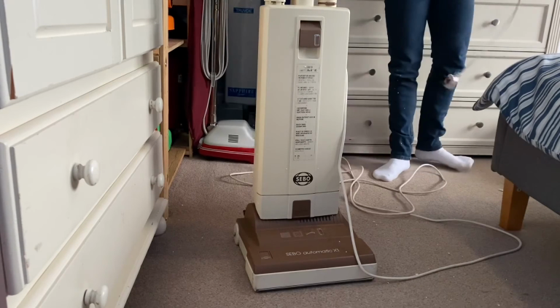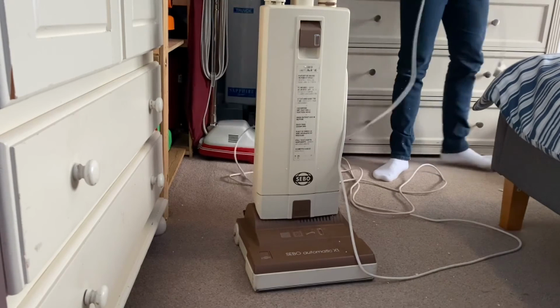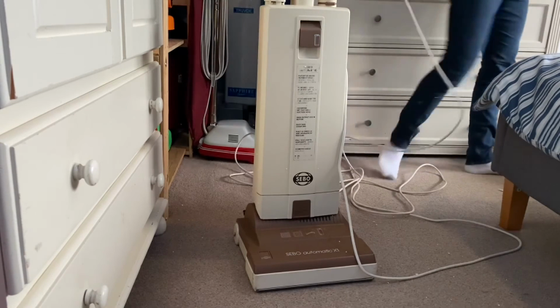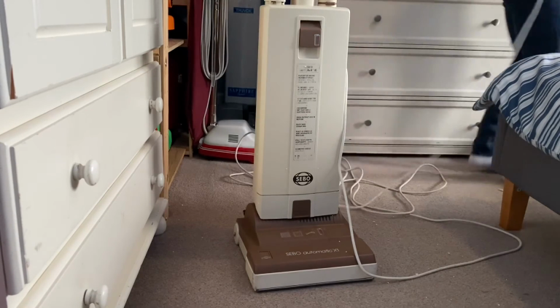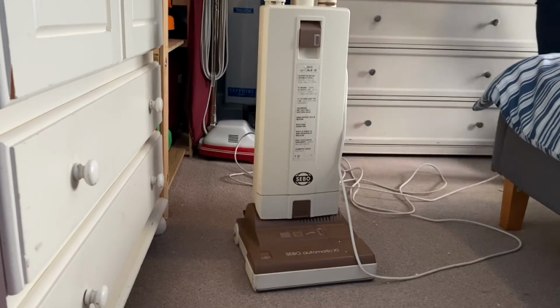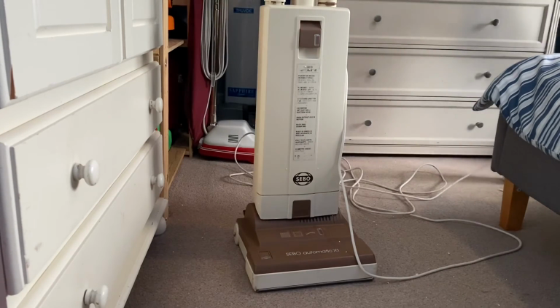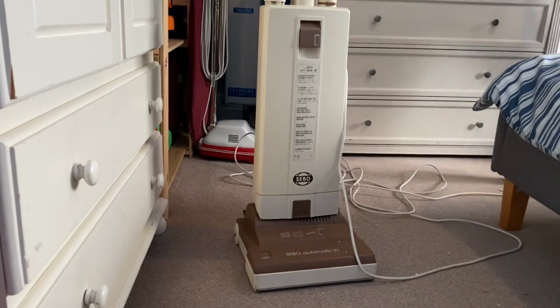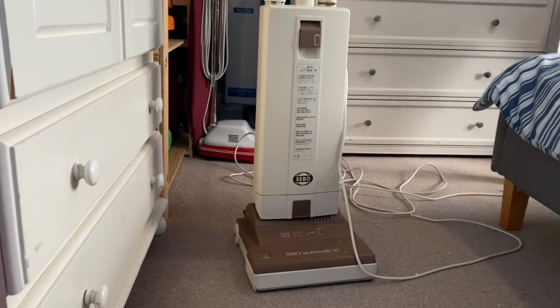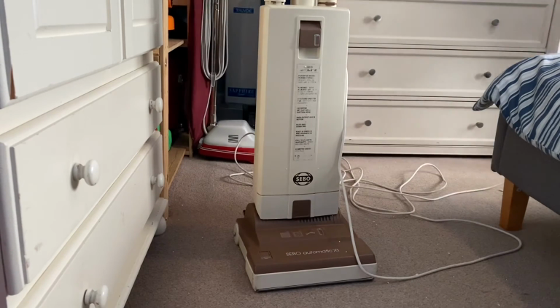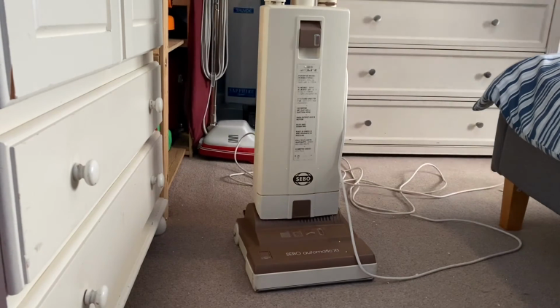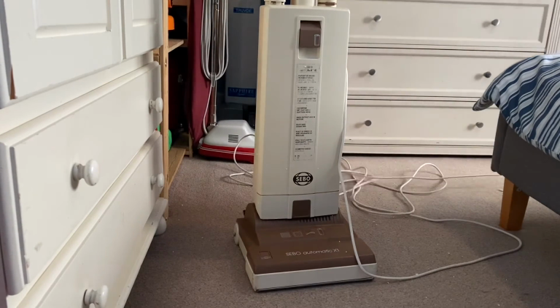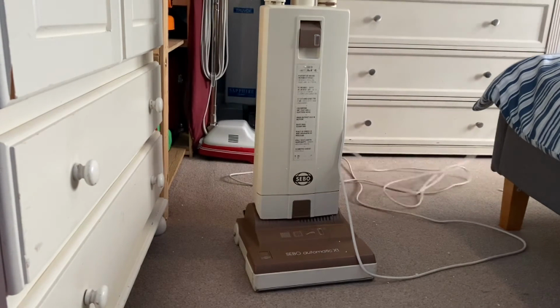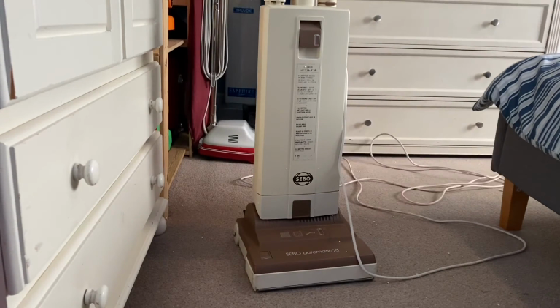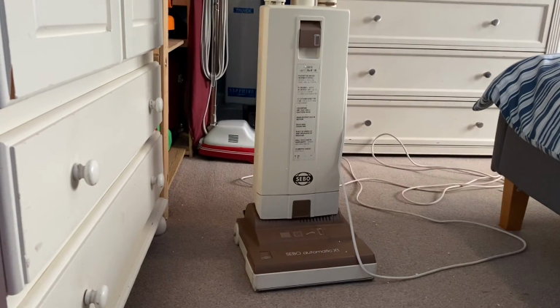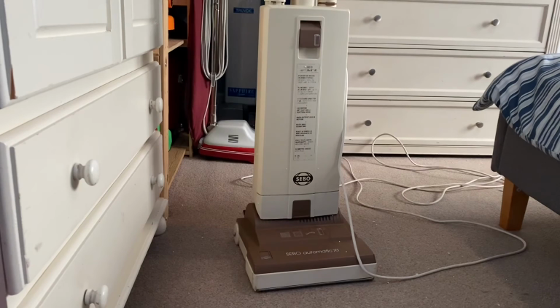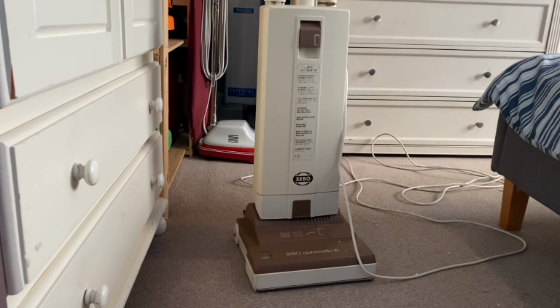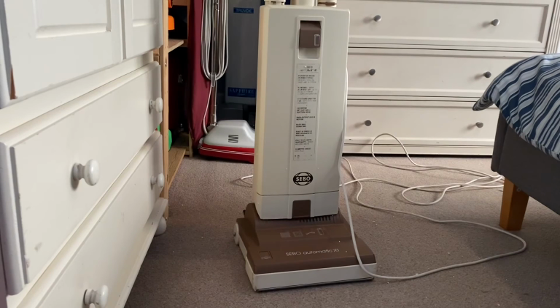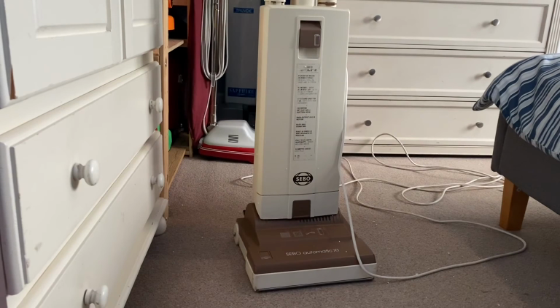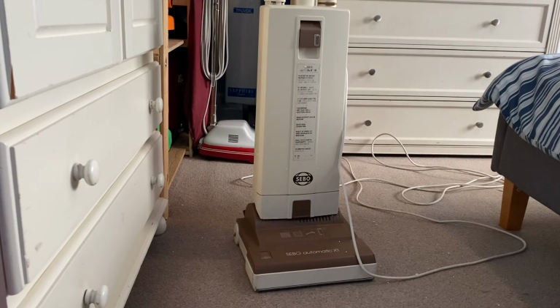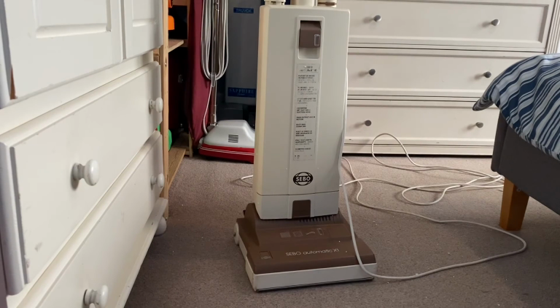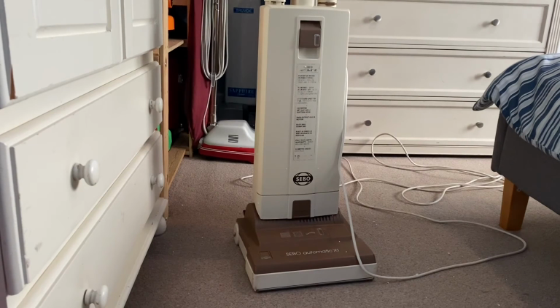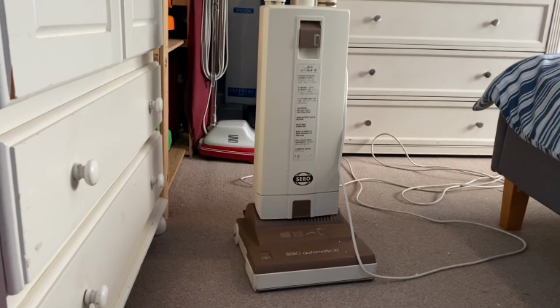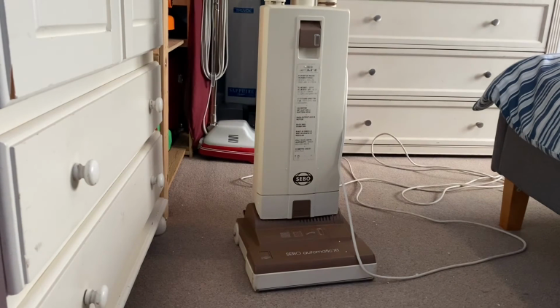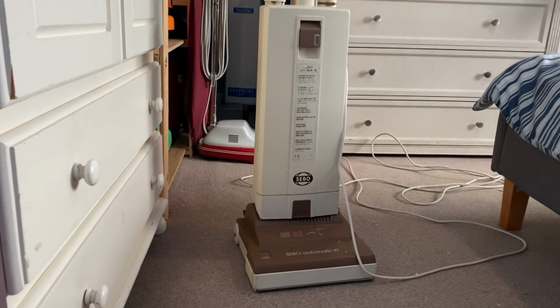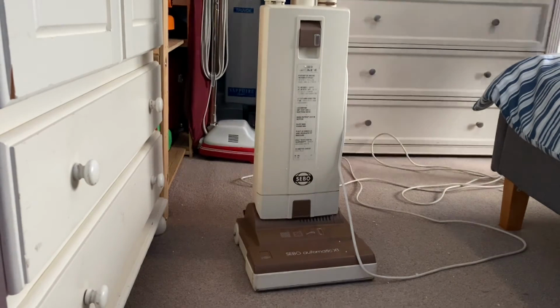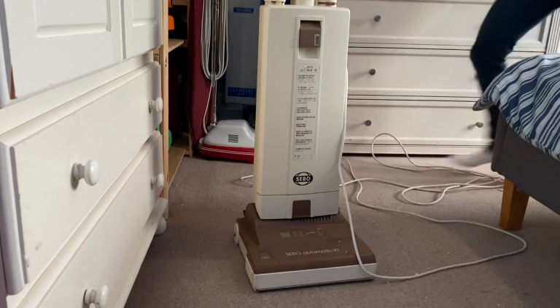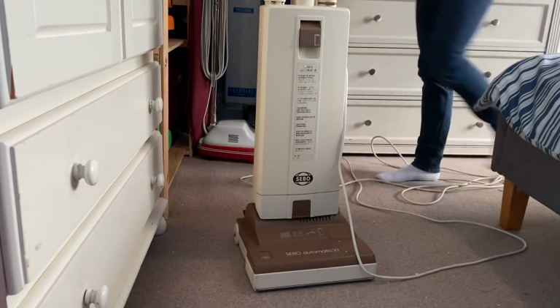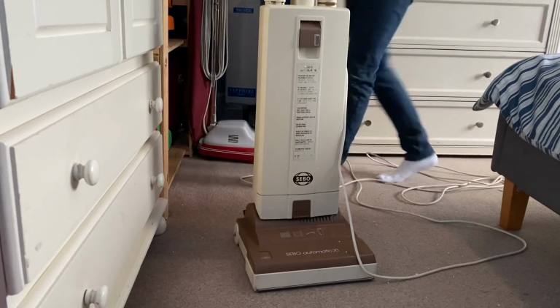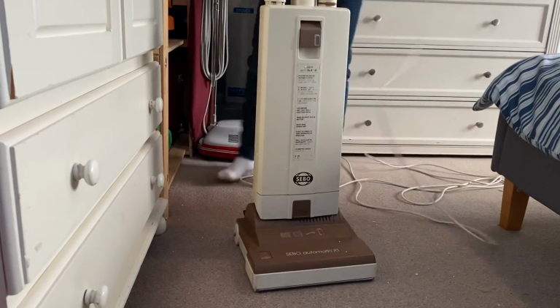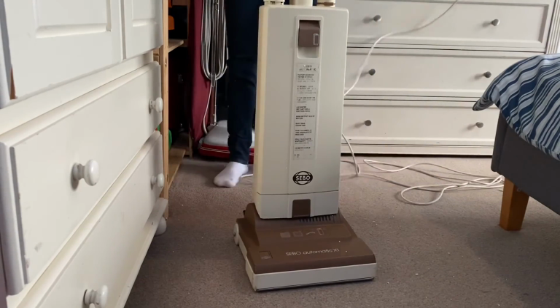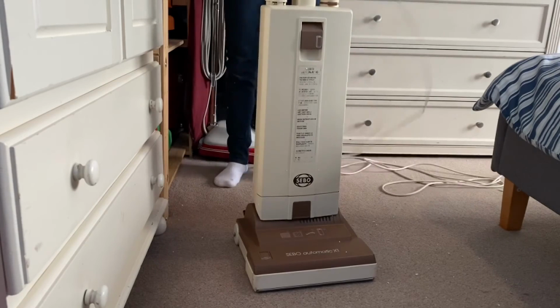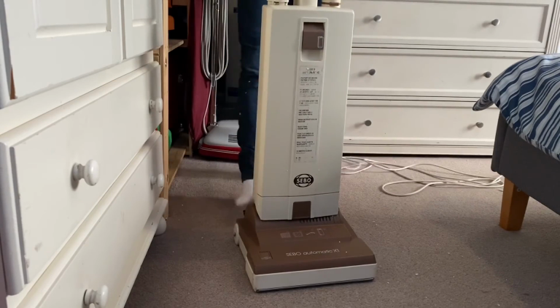So we'll plug it into the socket over here. Here we go, let's give the machine a quick run.